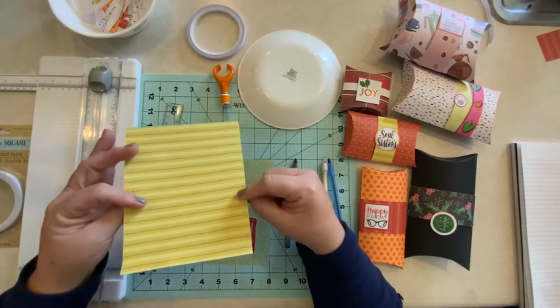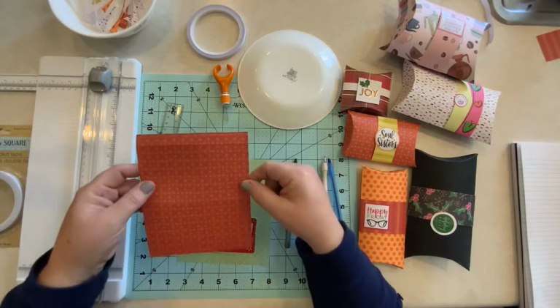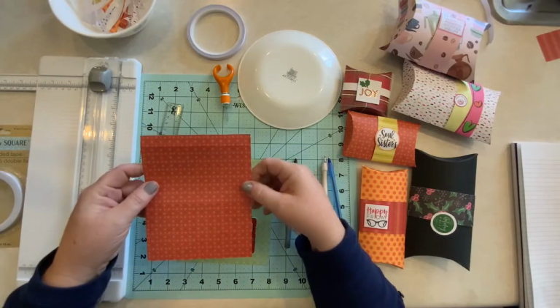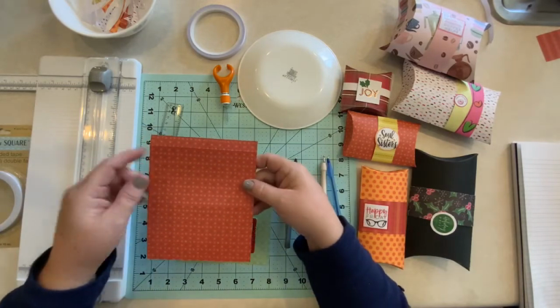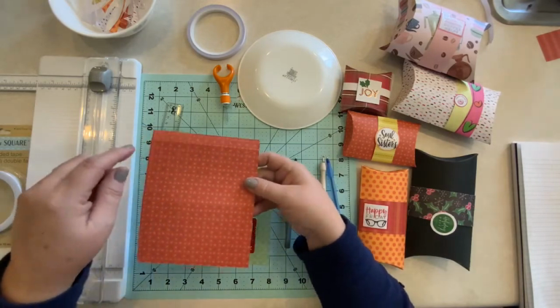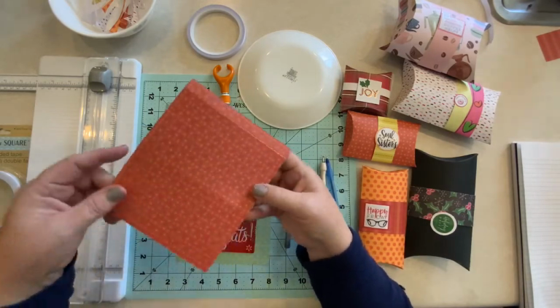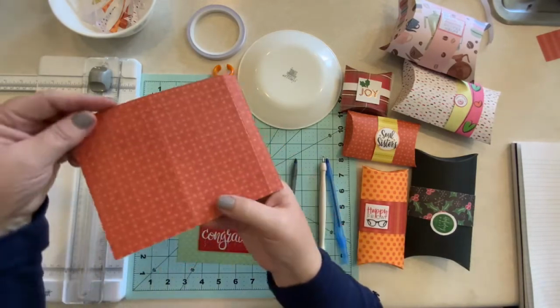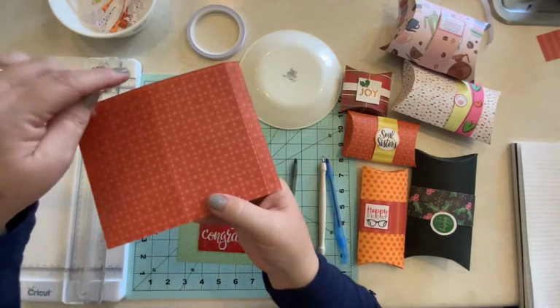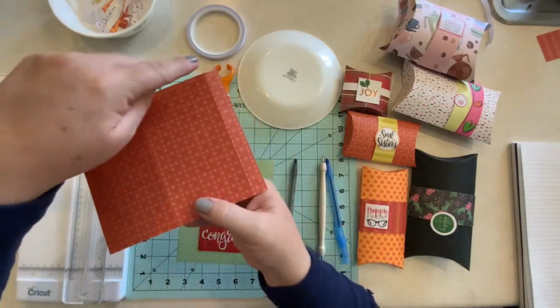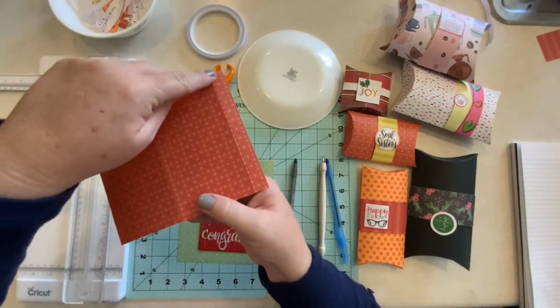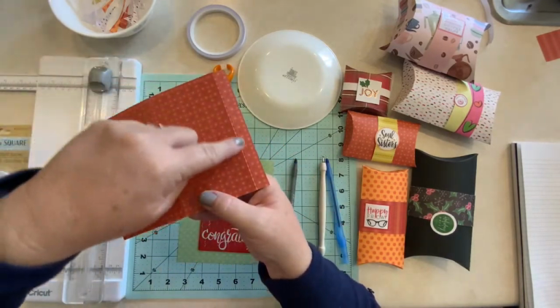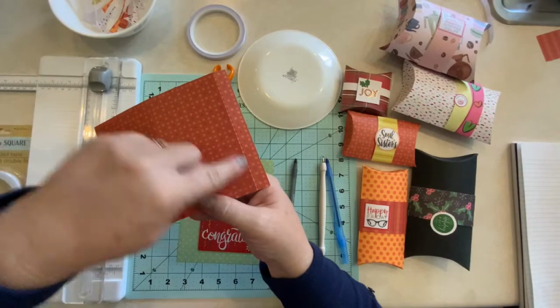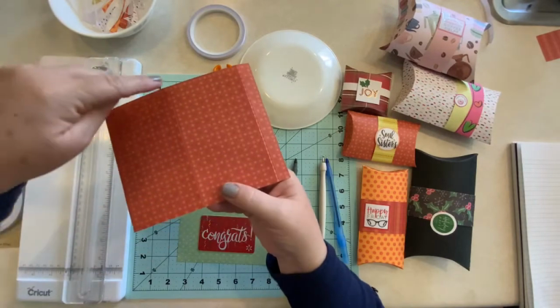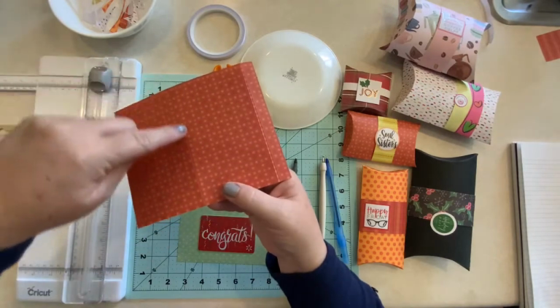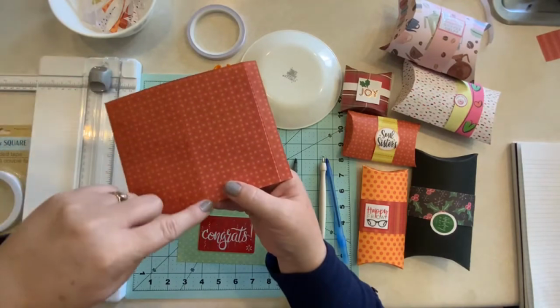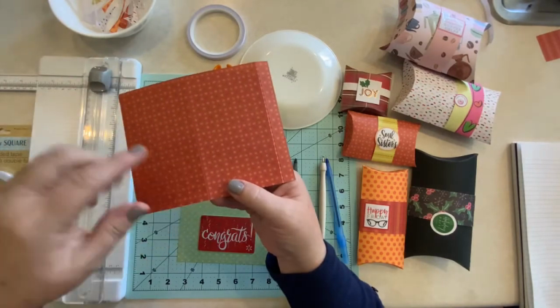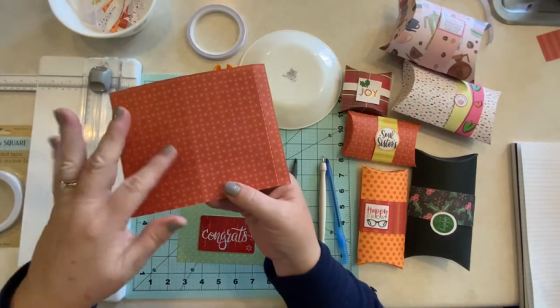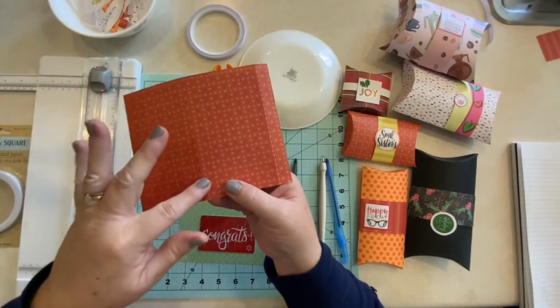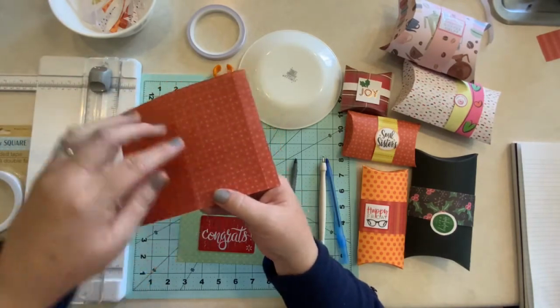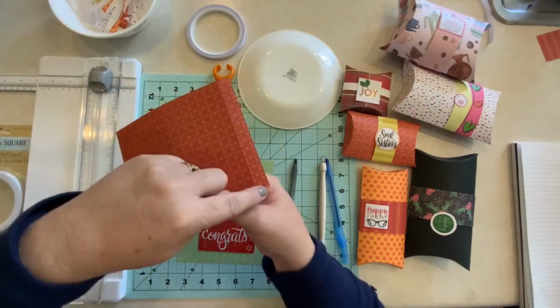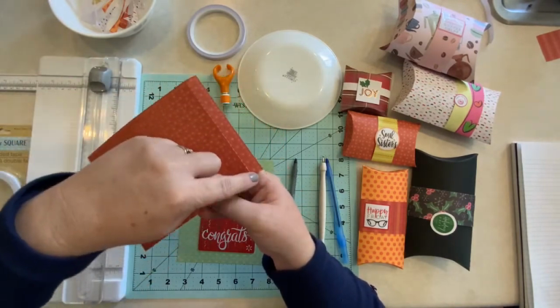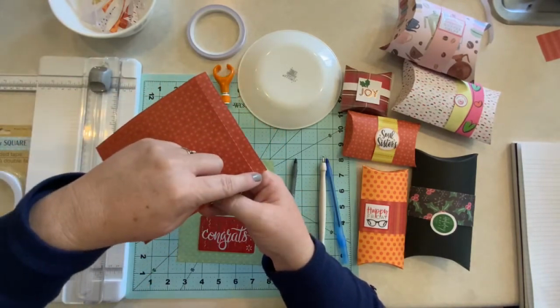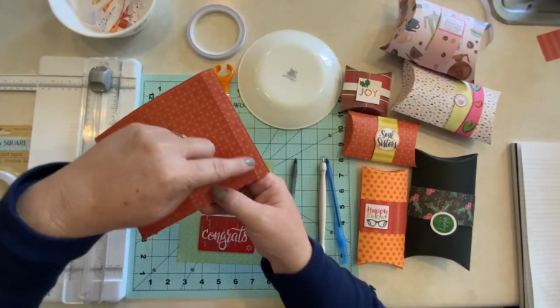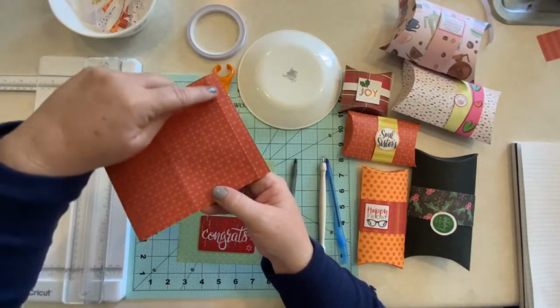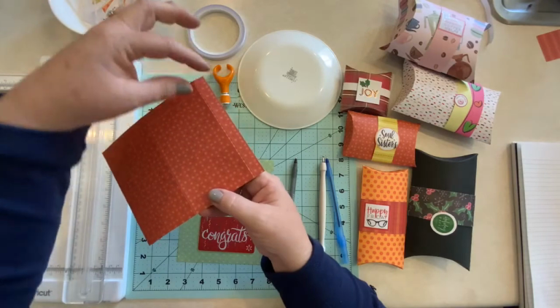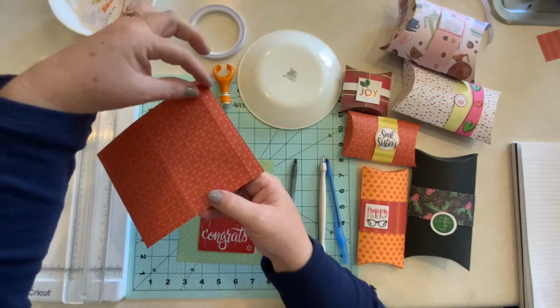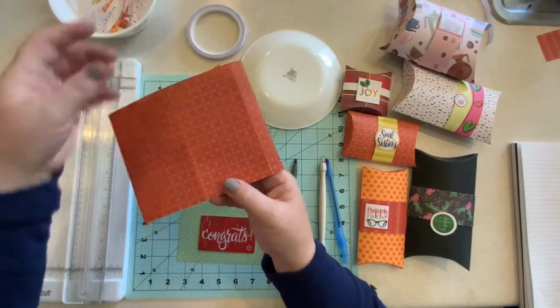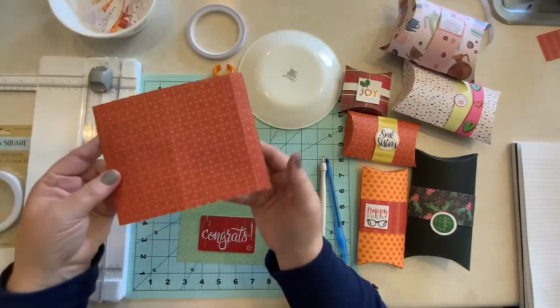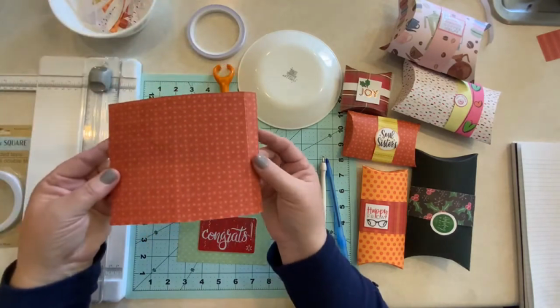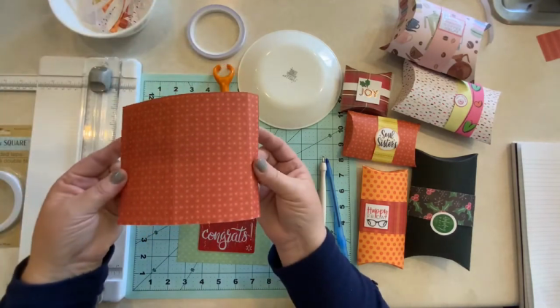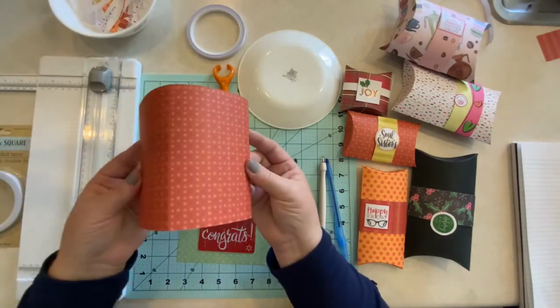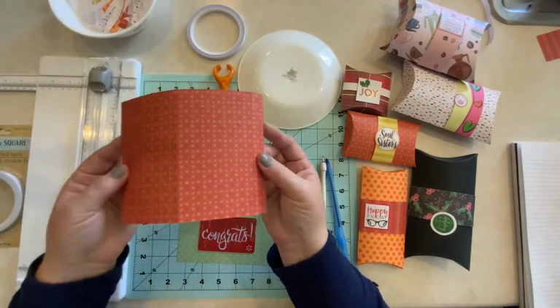If you look at this one, we have these indentations here at the three-inch mark and then at the six-inch mark, and that gives us that half-an-inch turn under there.